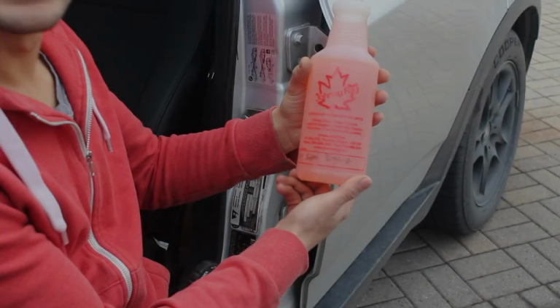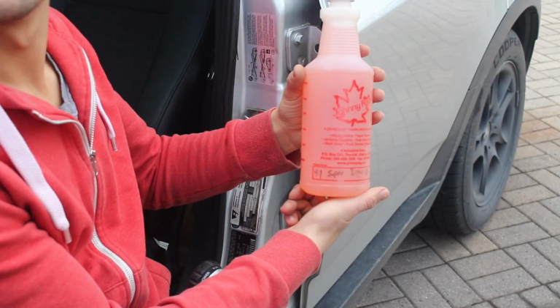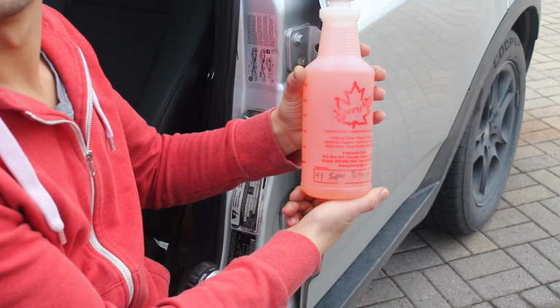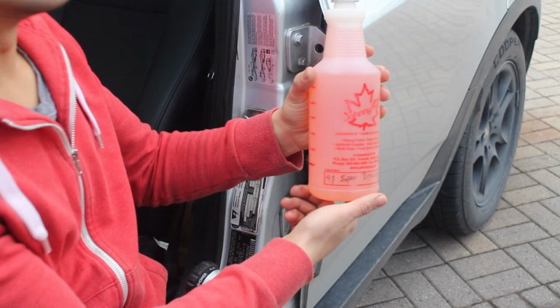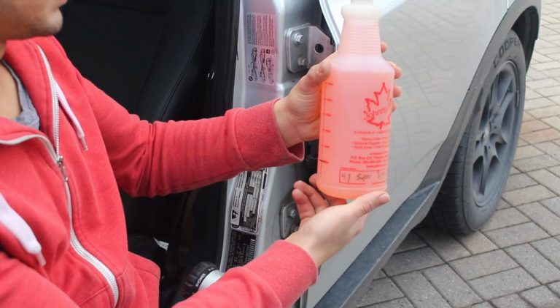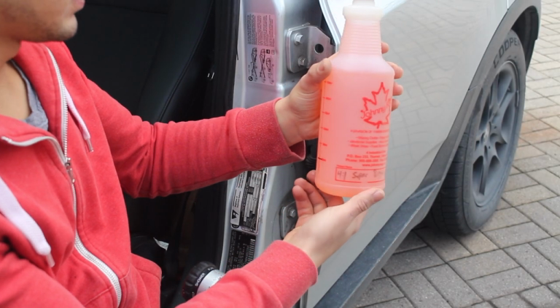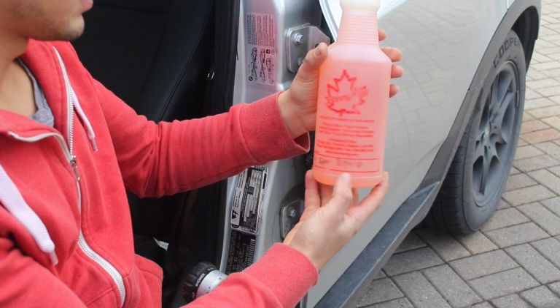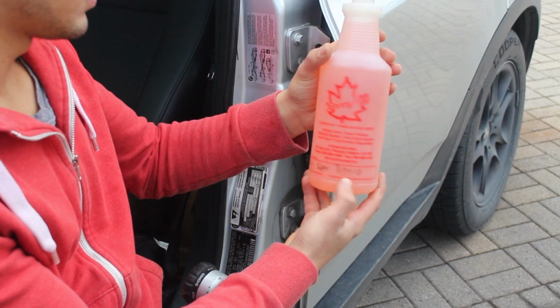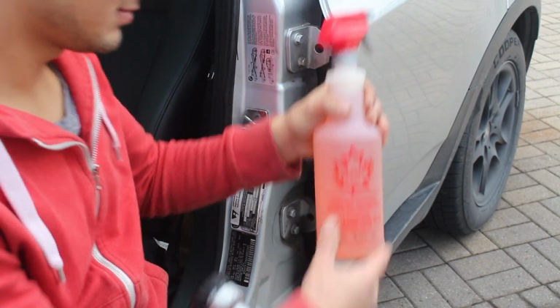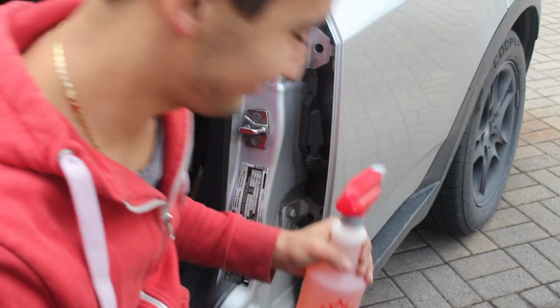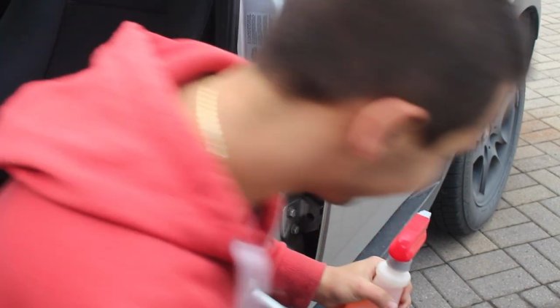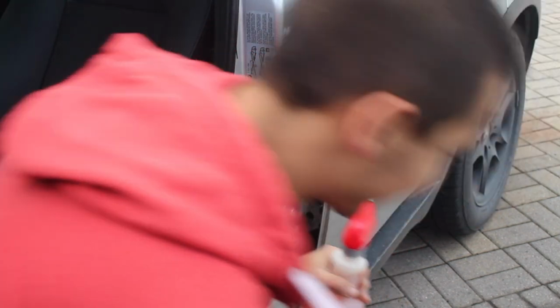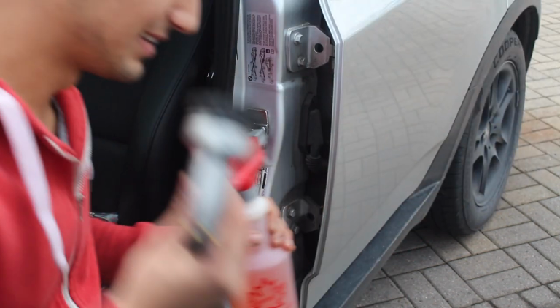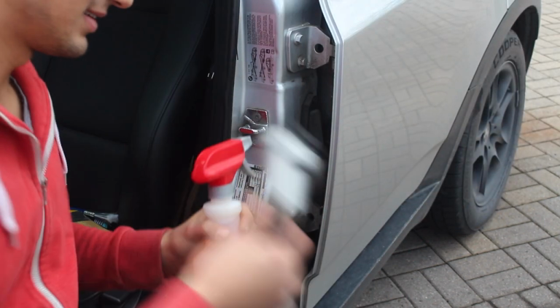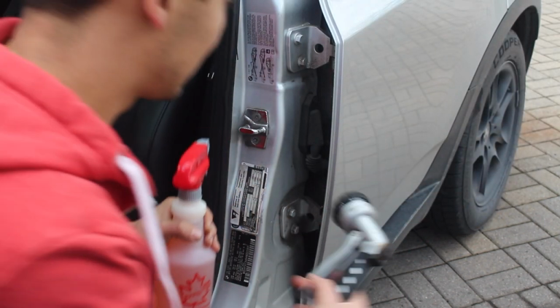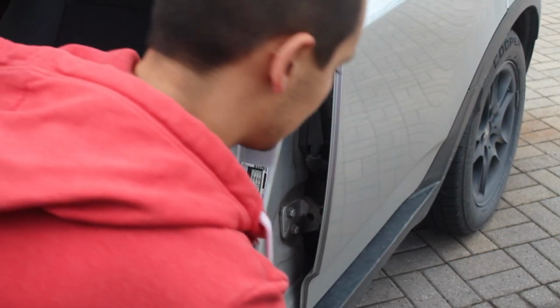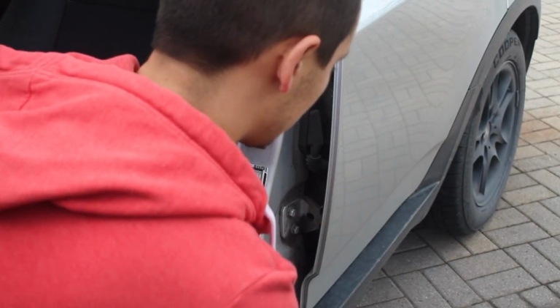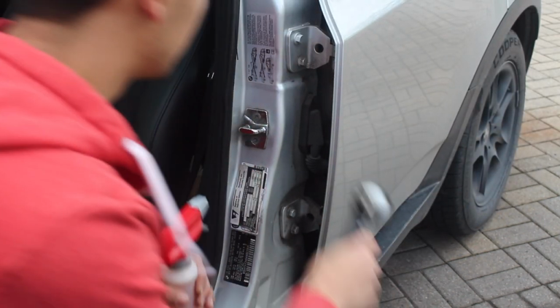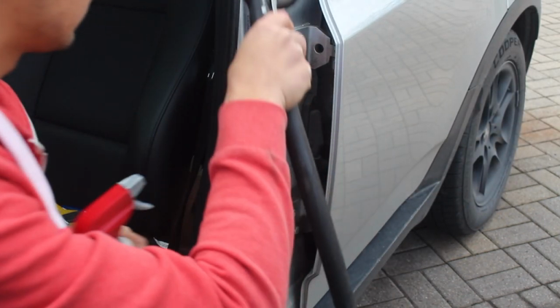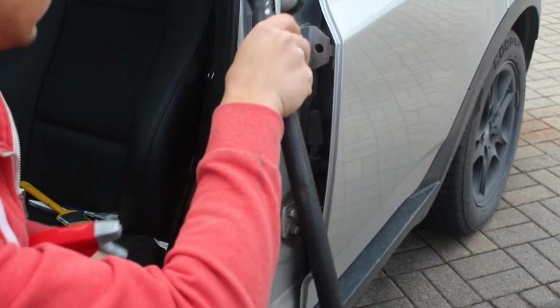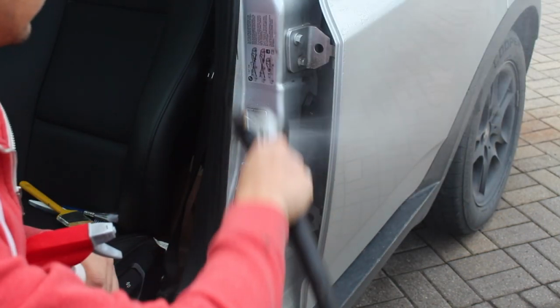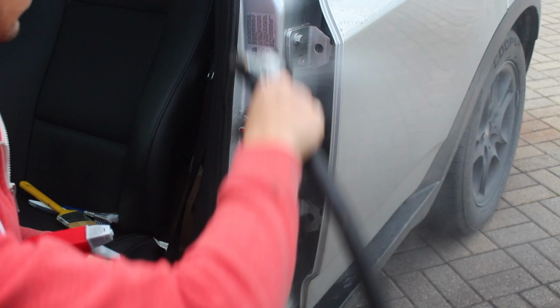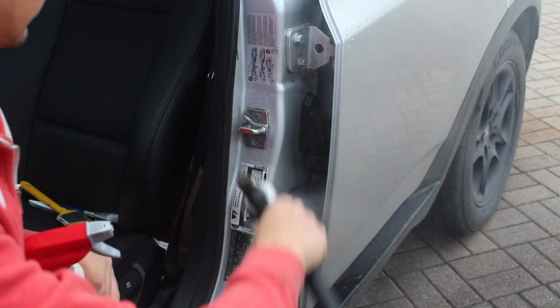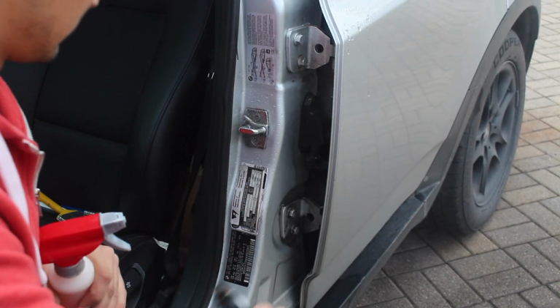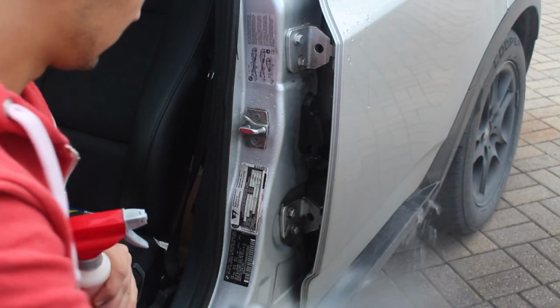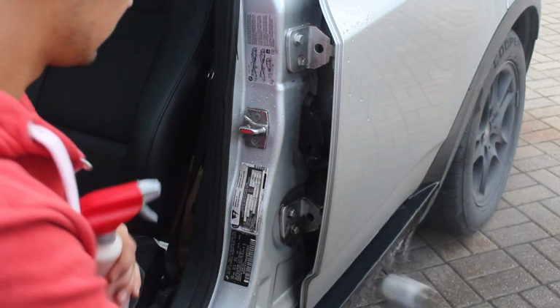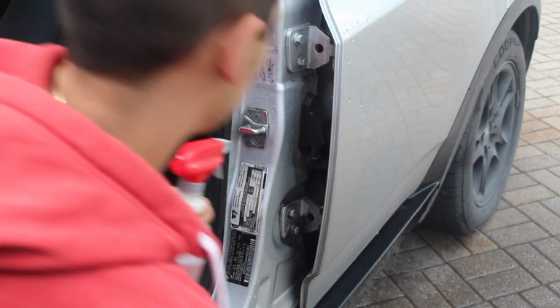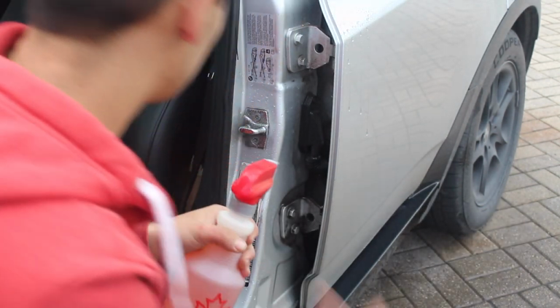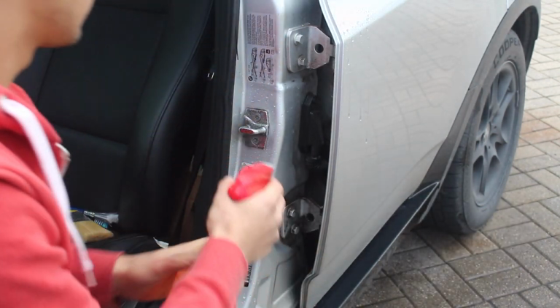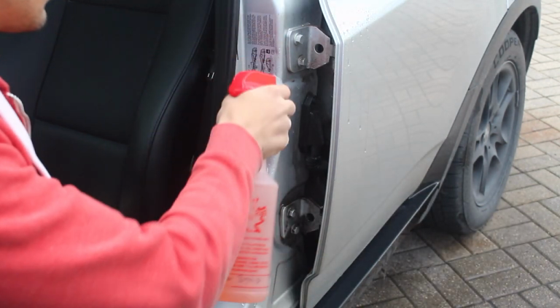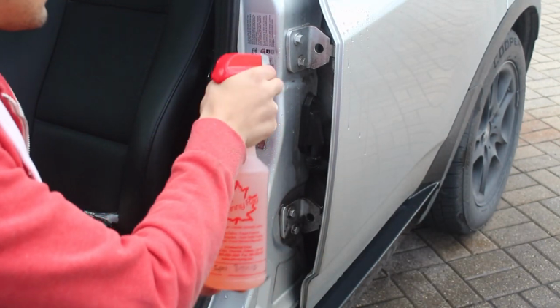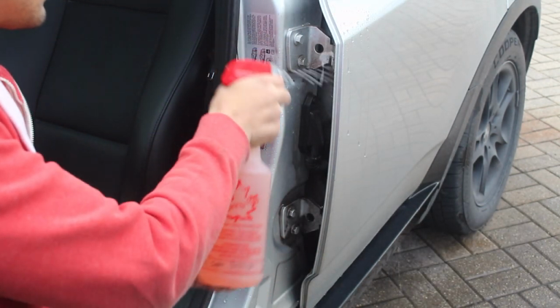I'm going to be using Meguiar Super Degreaser. I have it diluted 4 to 1 as the grease in here is pretty thick and caked on. If it wasn't too dirty I would use a lighter mix, maybe a 10 to 1 ratio. You can dilute it accordingly to the cleanliness of your car.